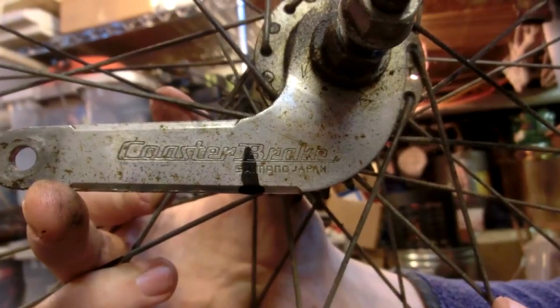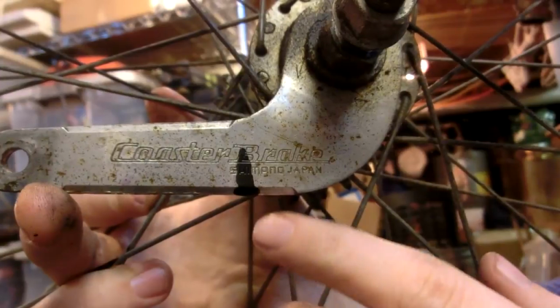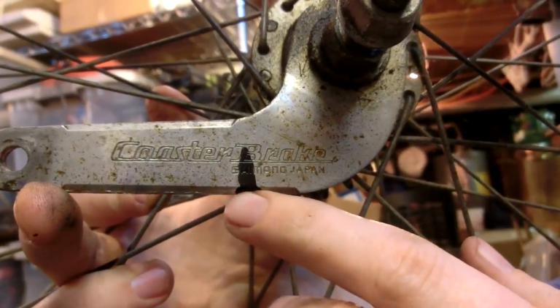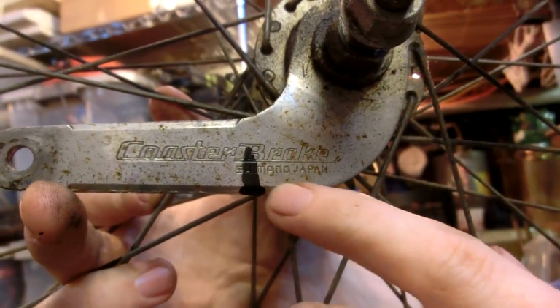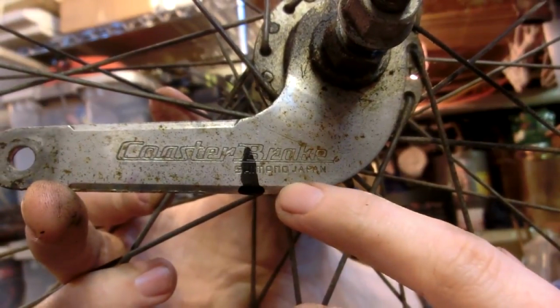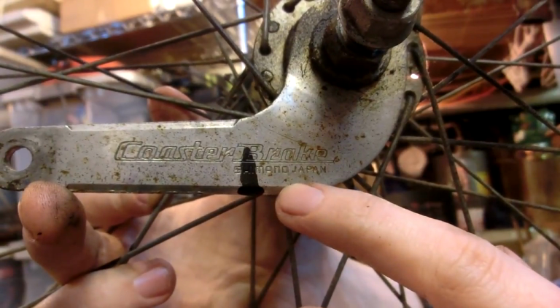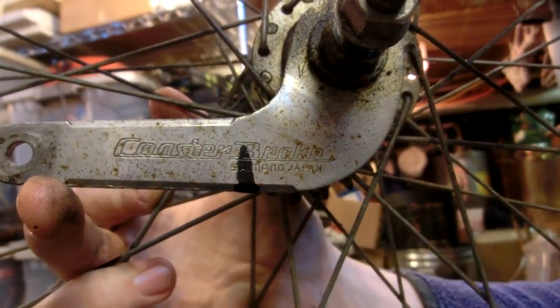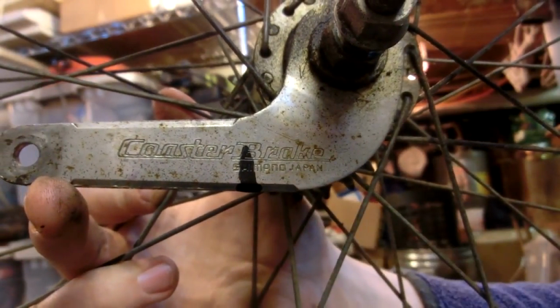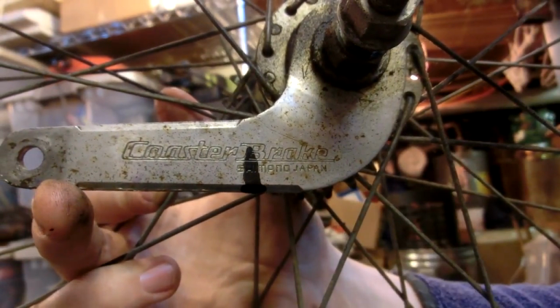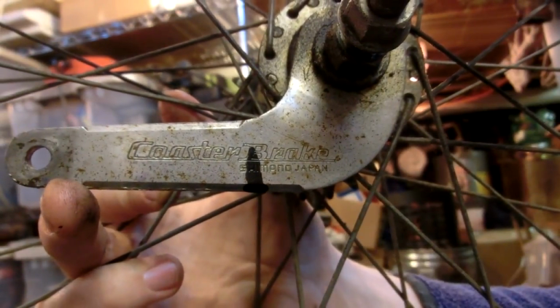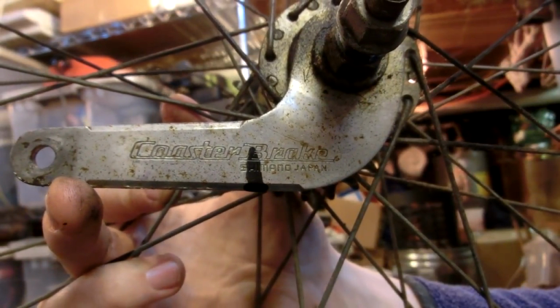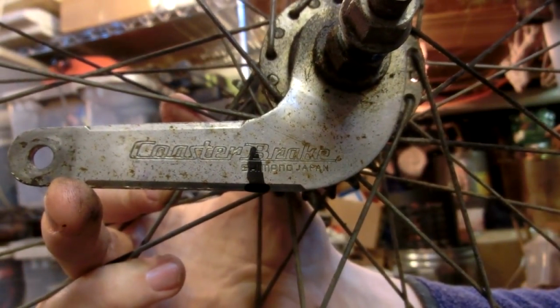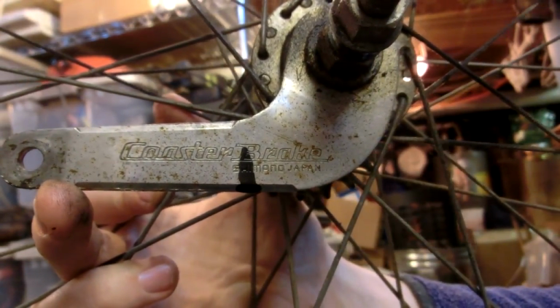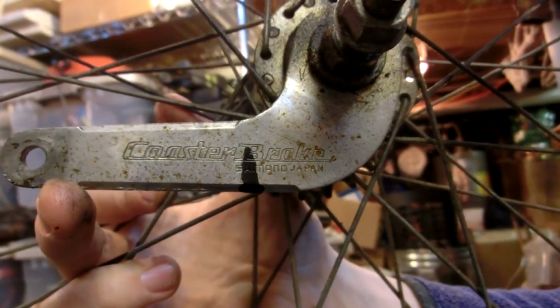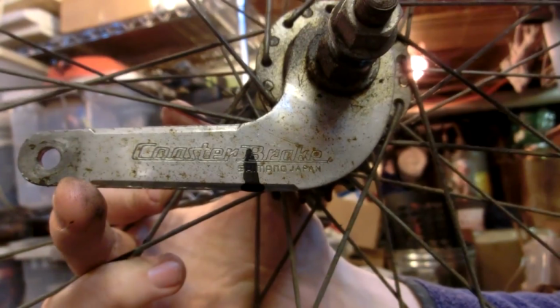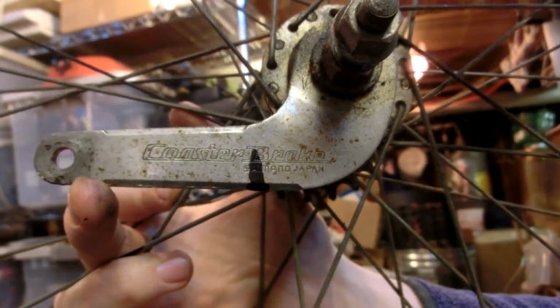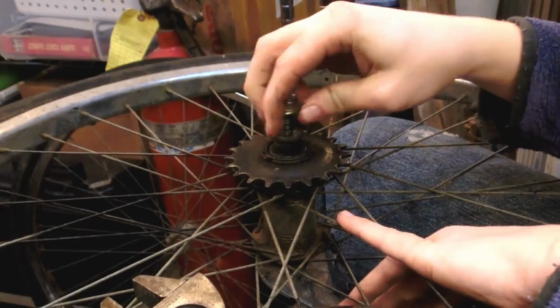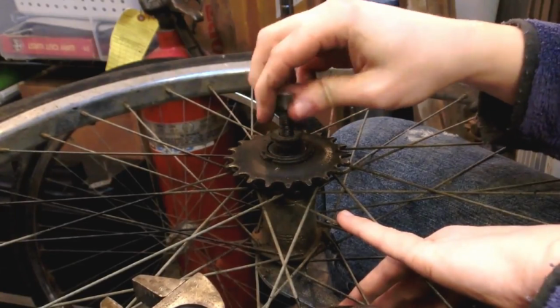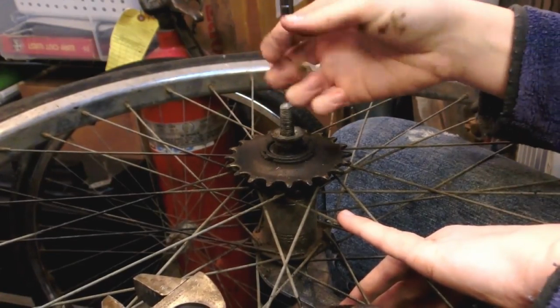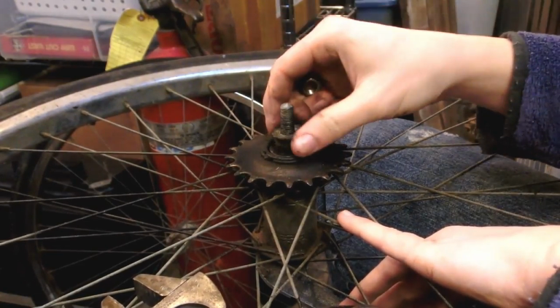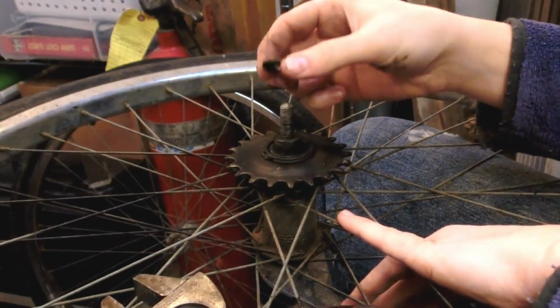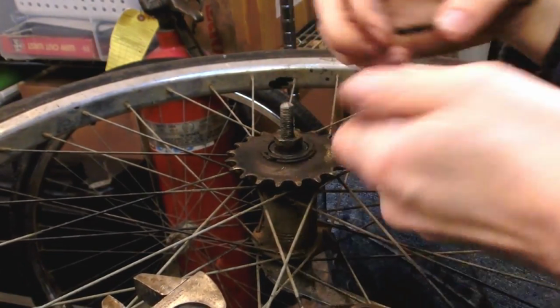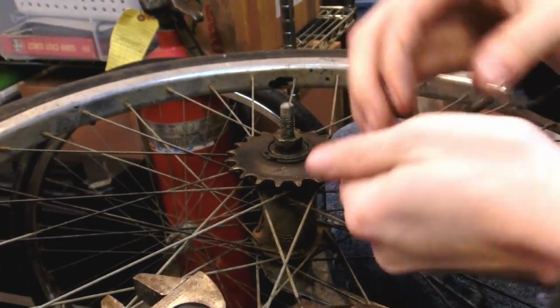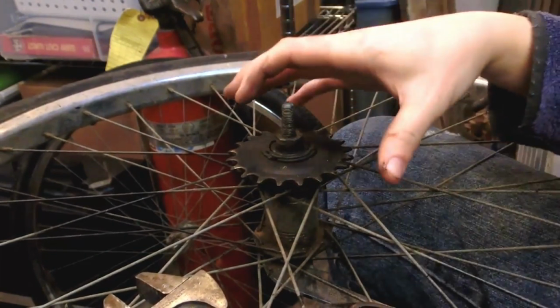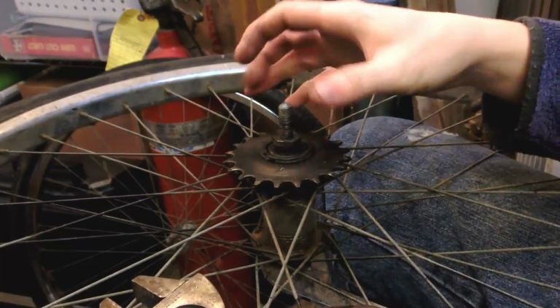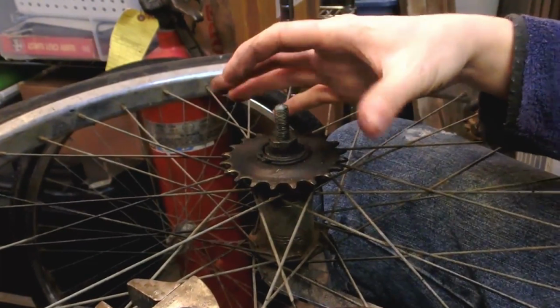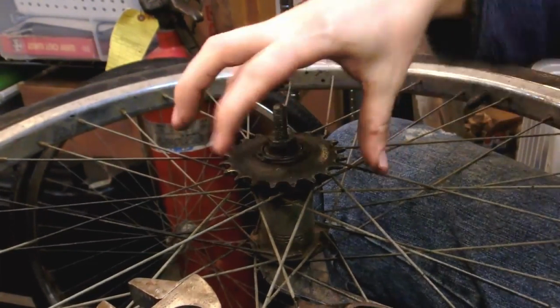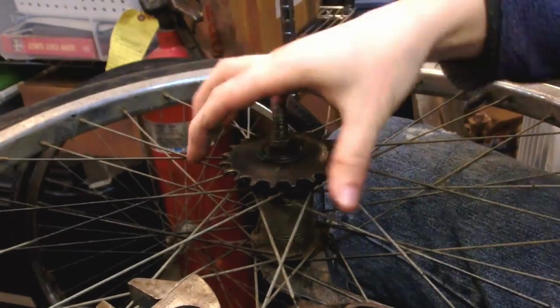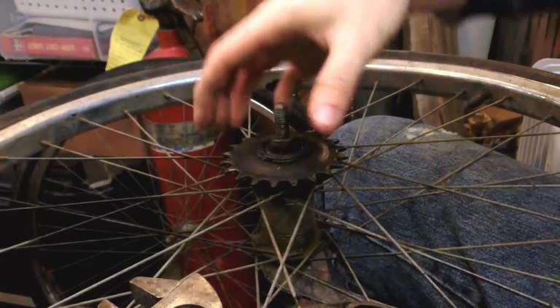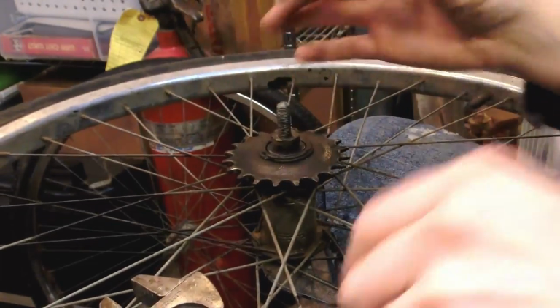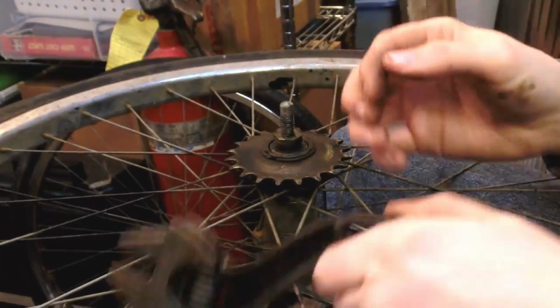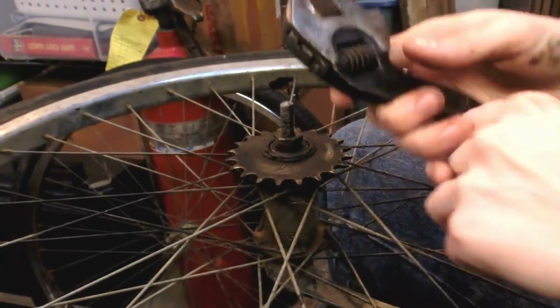Looks like this is actually a Shimano coaster rig - that's kind of interesting. I've heard of that company before; I've heard they're pretty good. I've almost forgotten how these work. I seem to remember they're kind of like a screw mechanism, but that's about it.